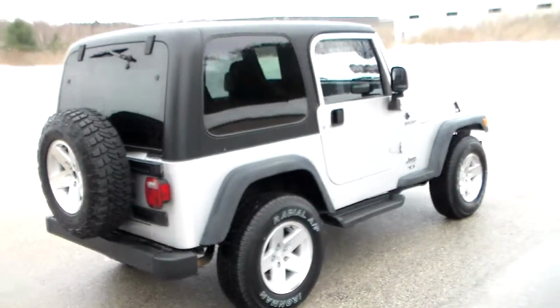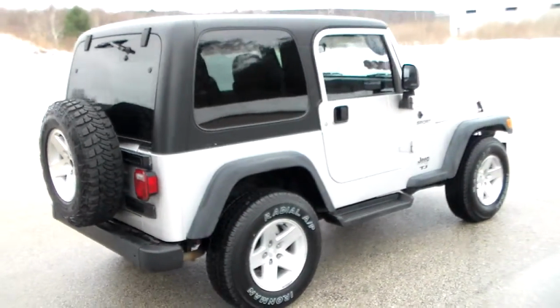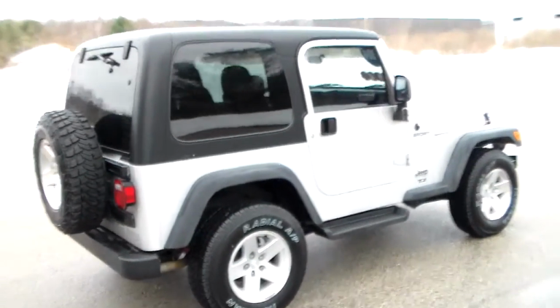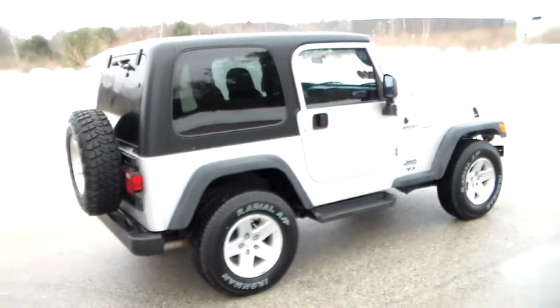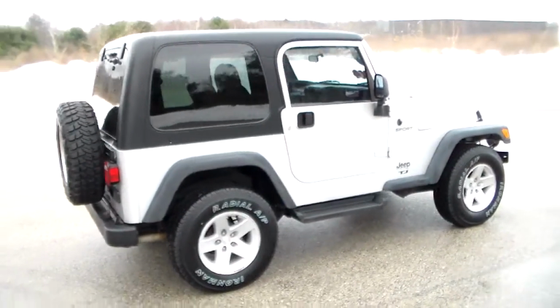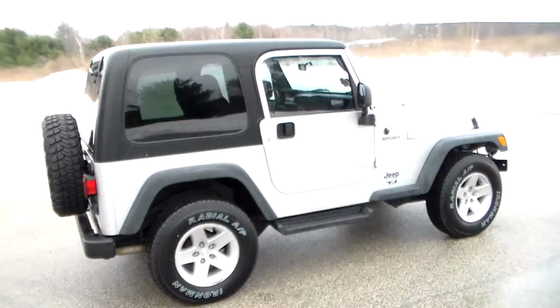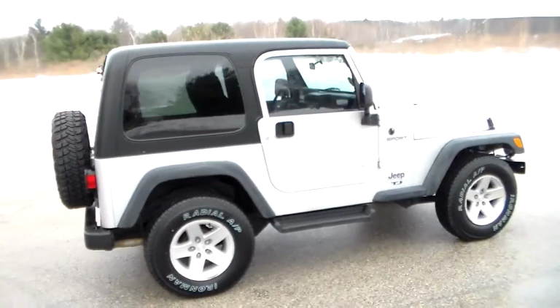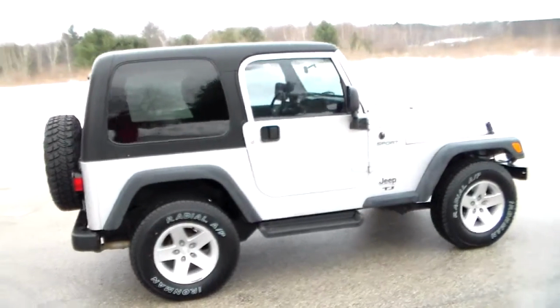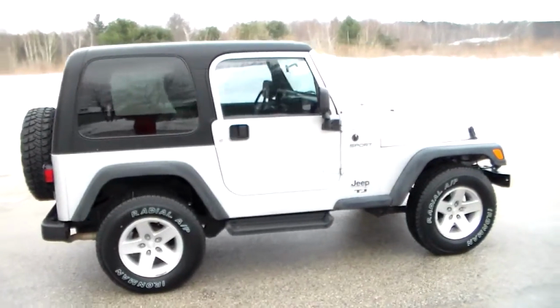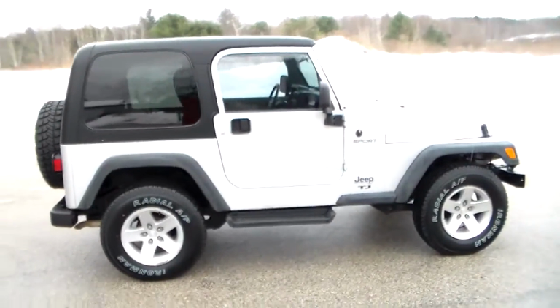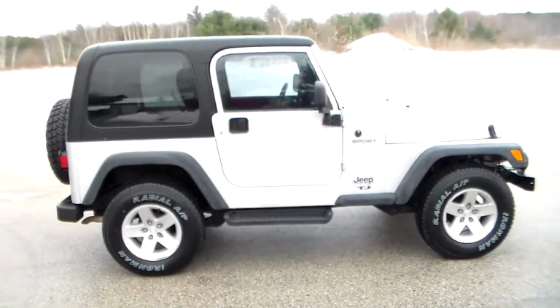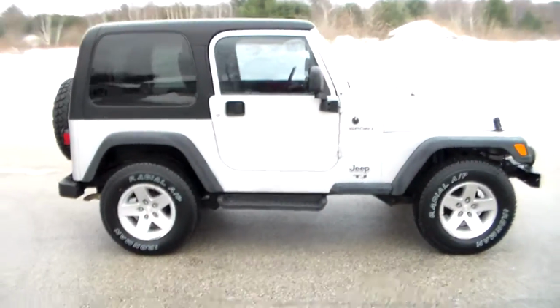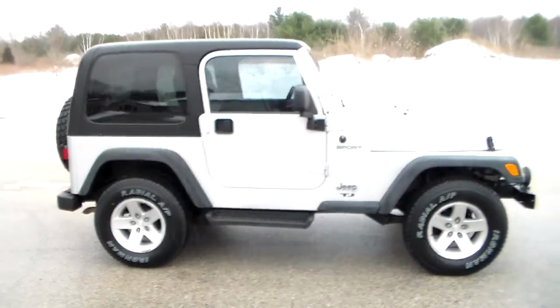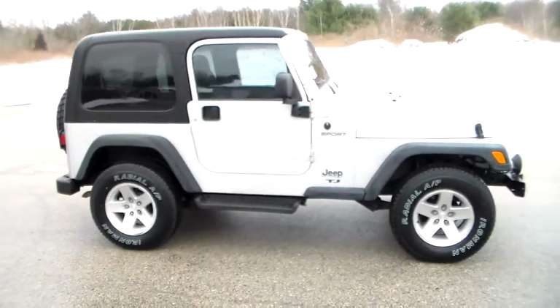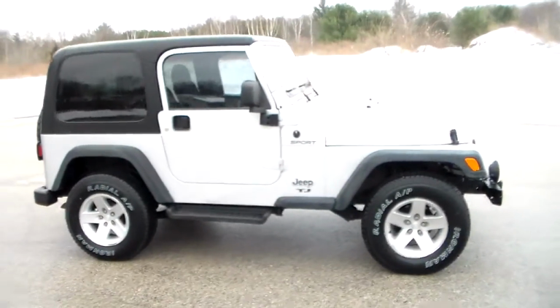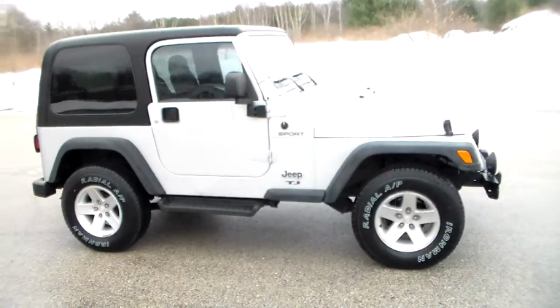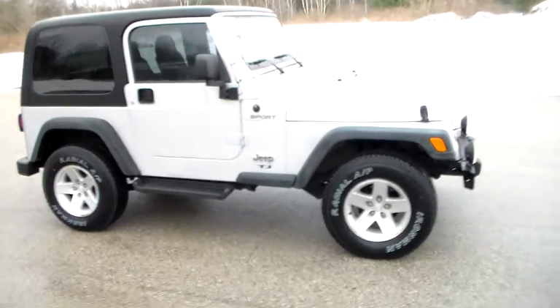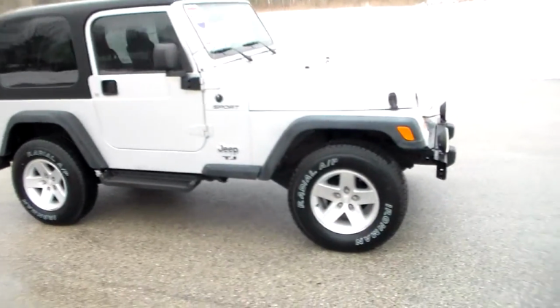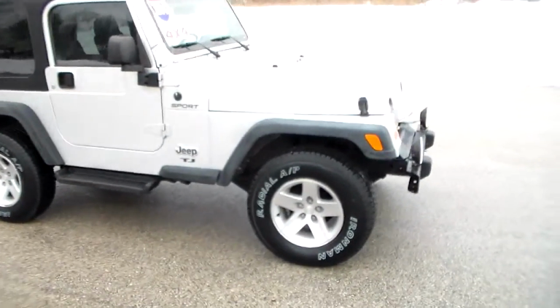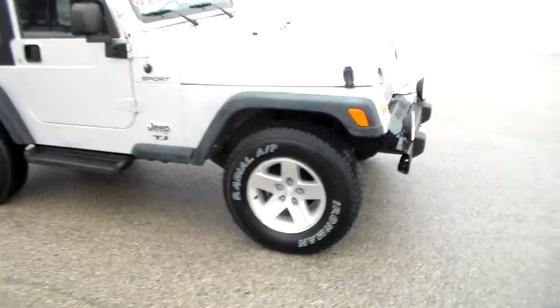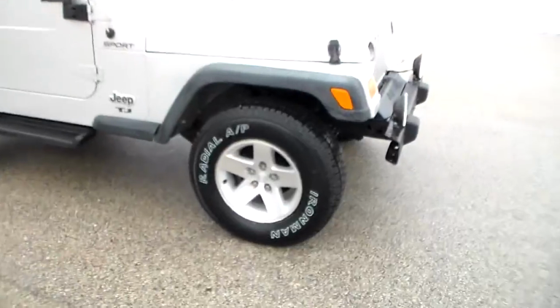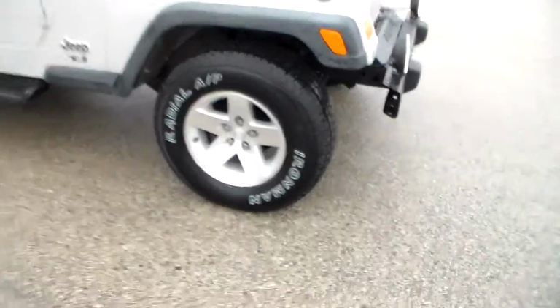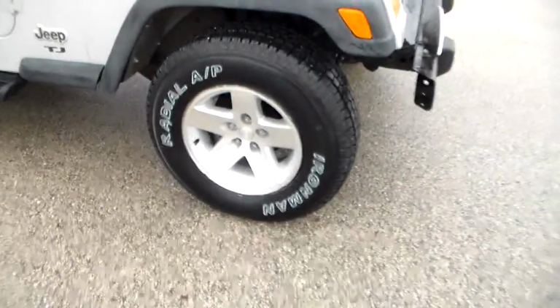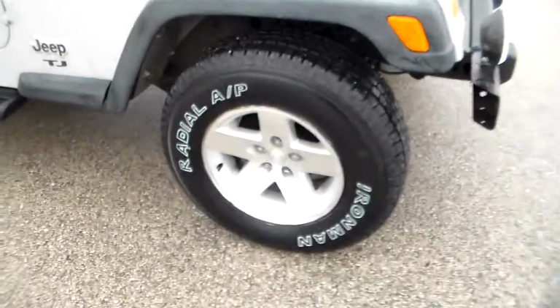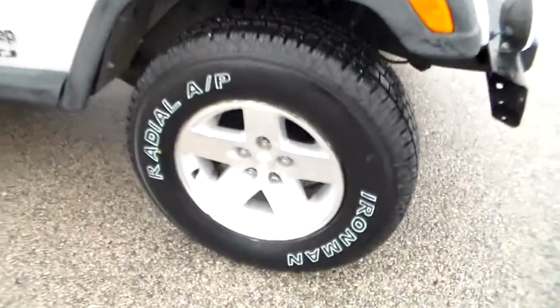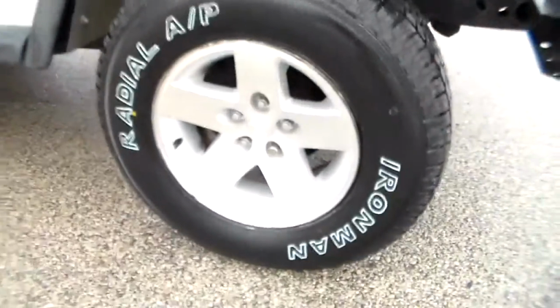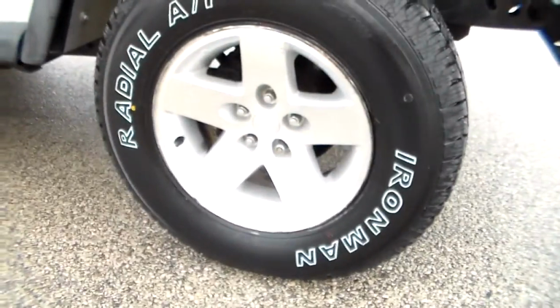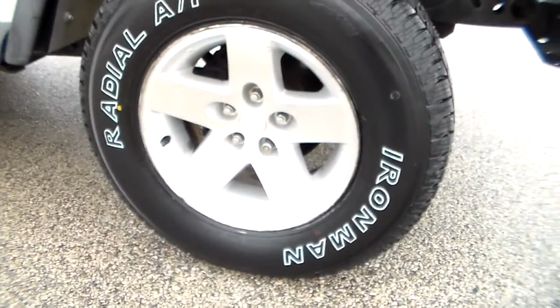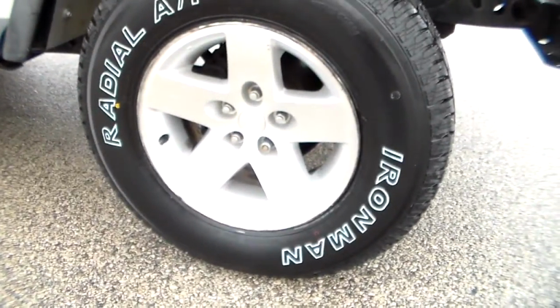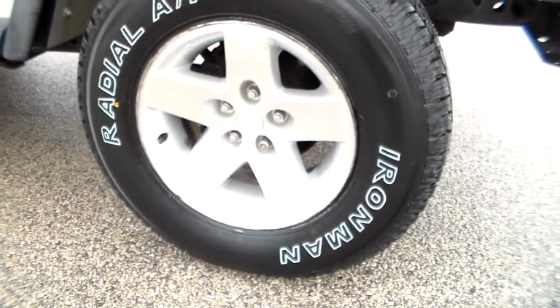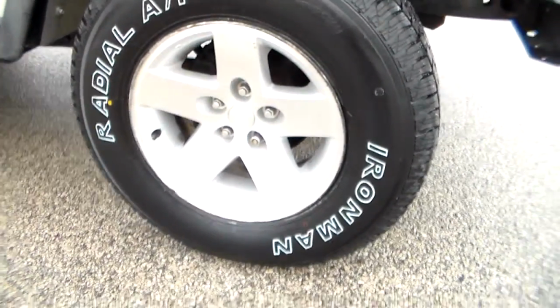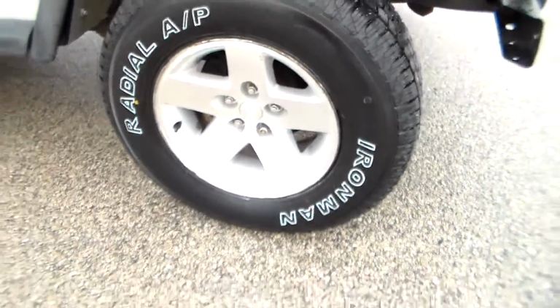It's an inline six, 4.0, five-speed manual transmission. It has alloy wheels and brand new tires all the way around.